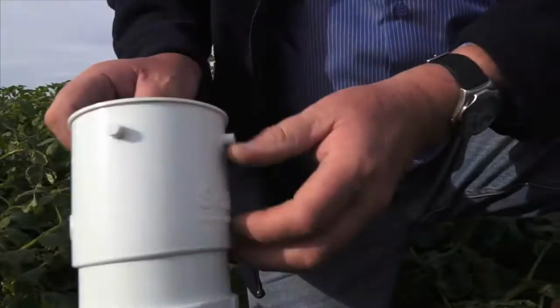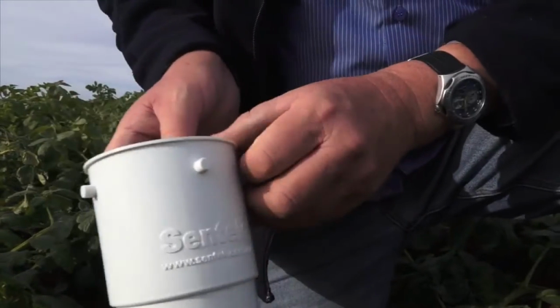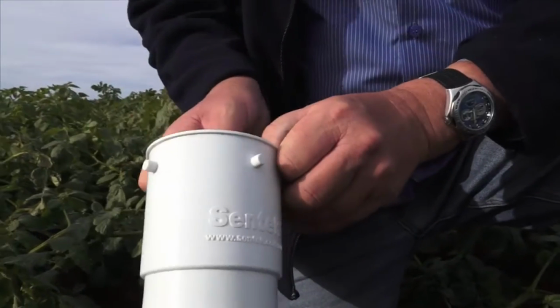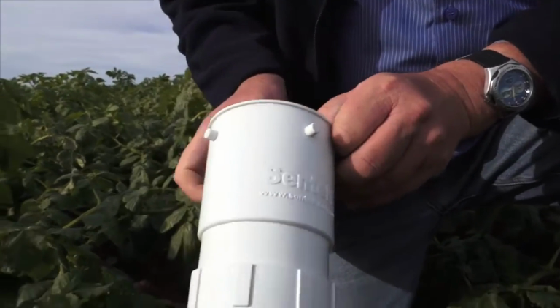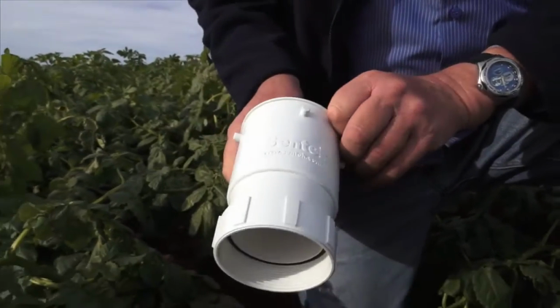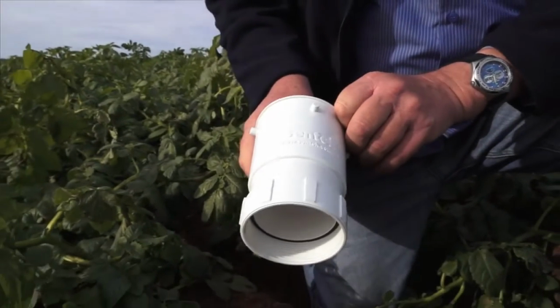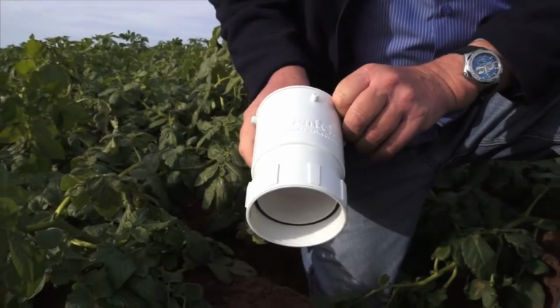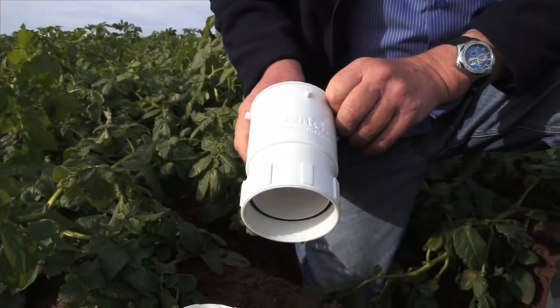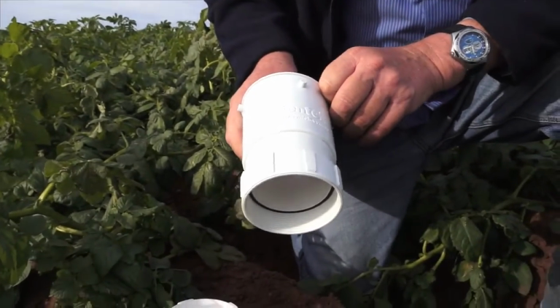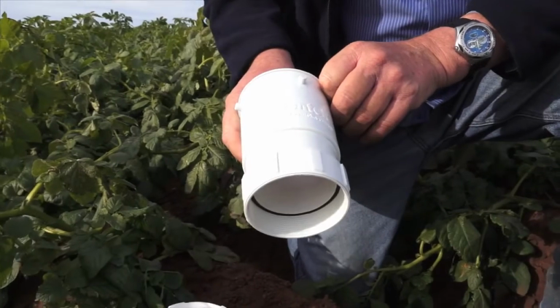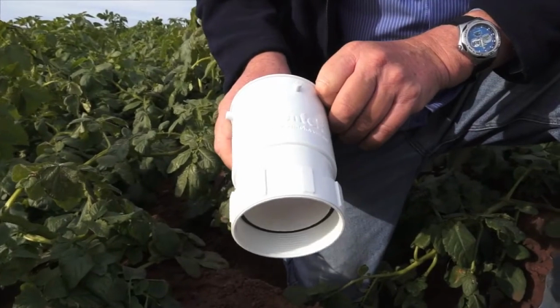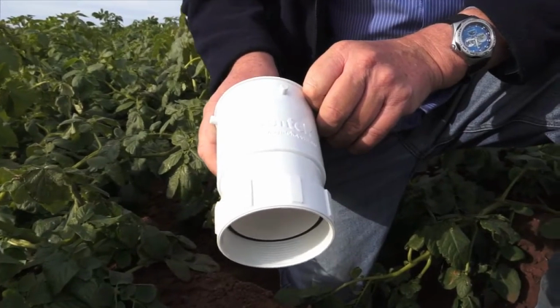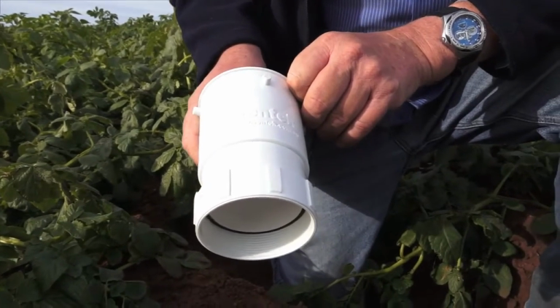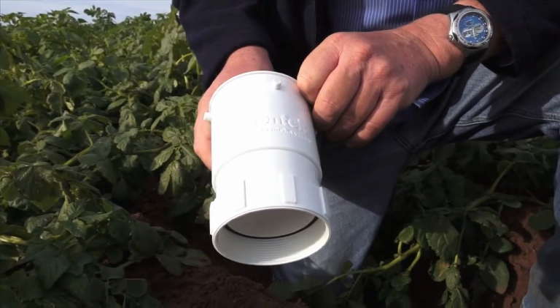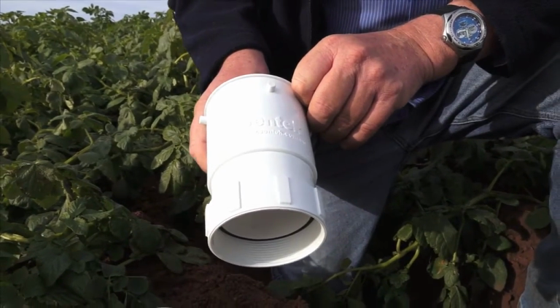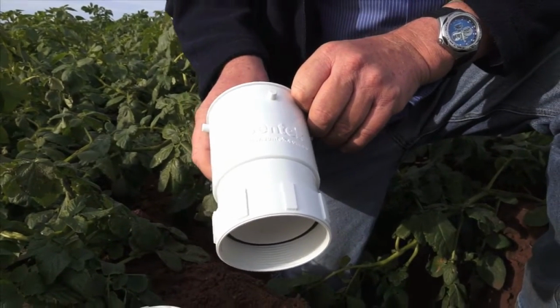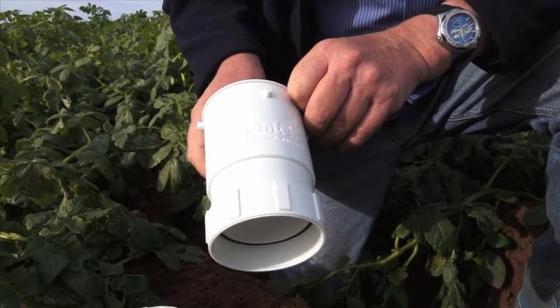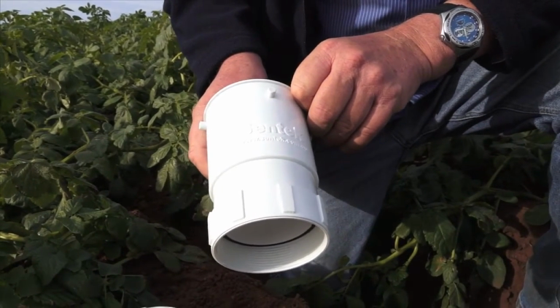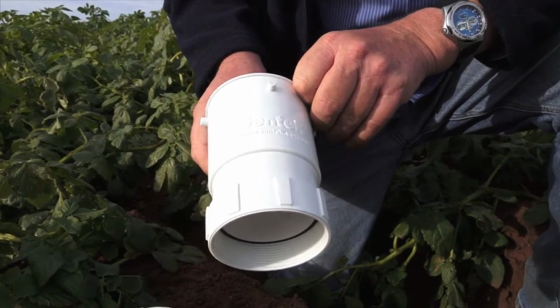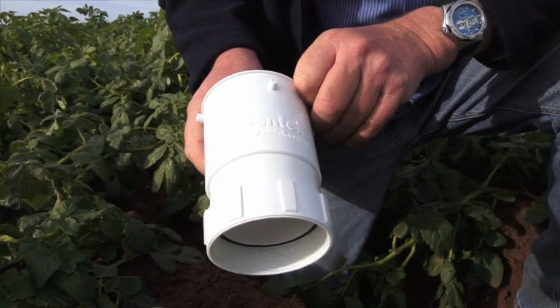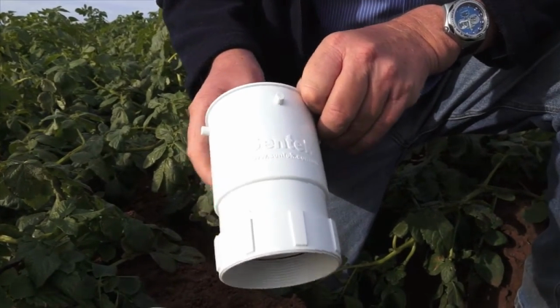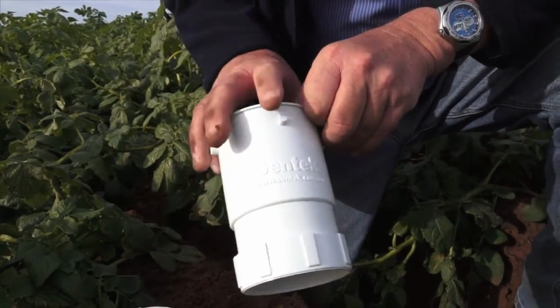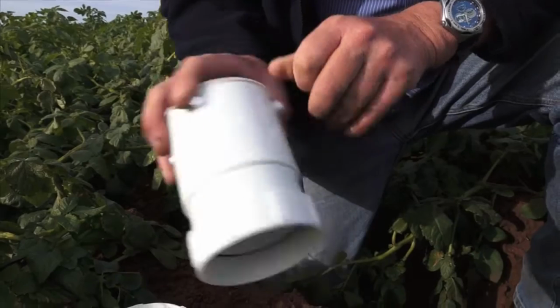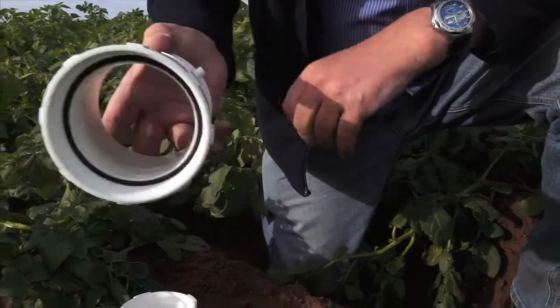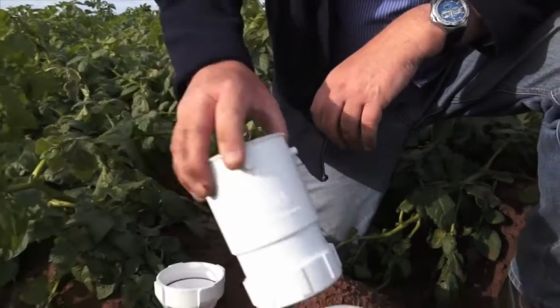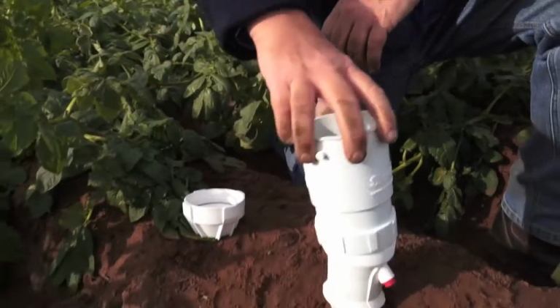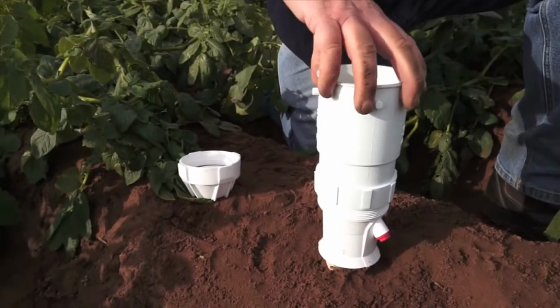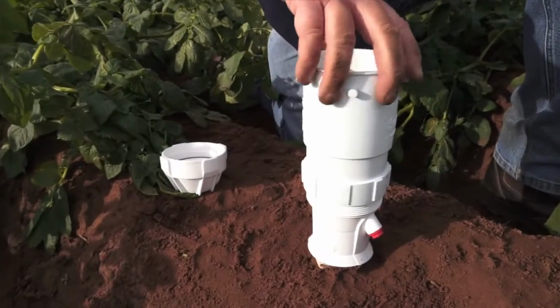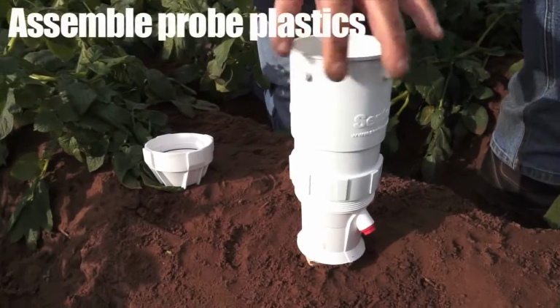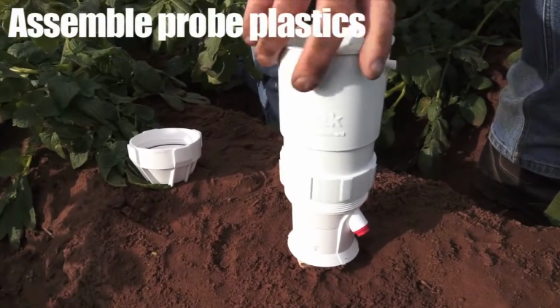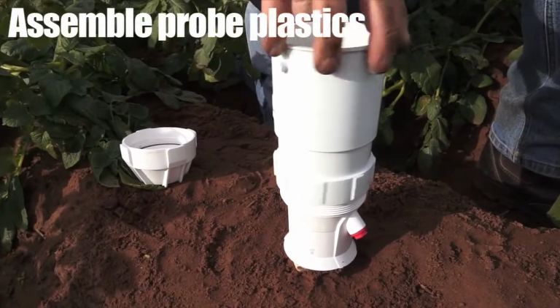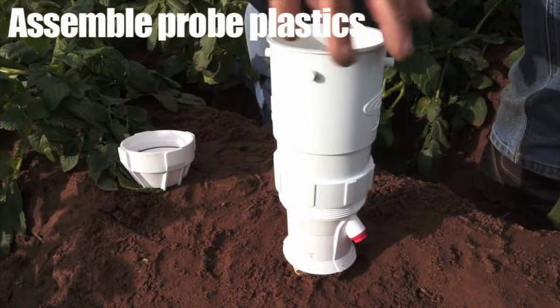Now what we're going to do is we're going to install the all-in-one, which is basically a probe, a battery and a modem. And for that one we screw on the extension bit on top of the top cap.